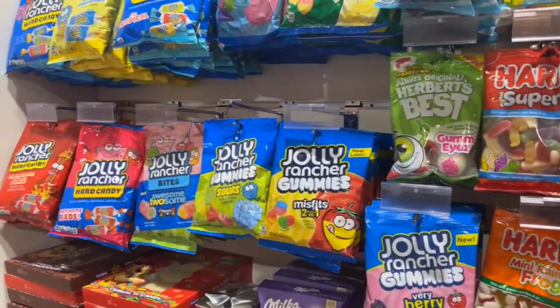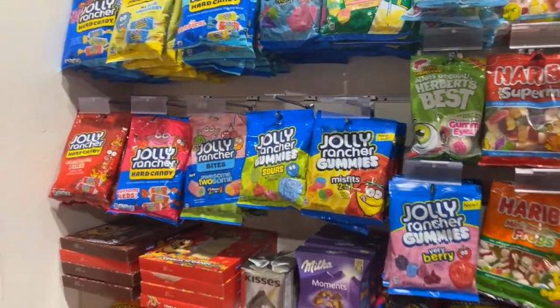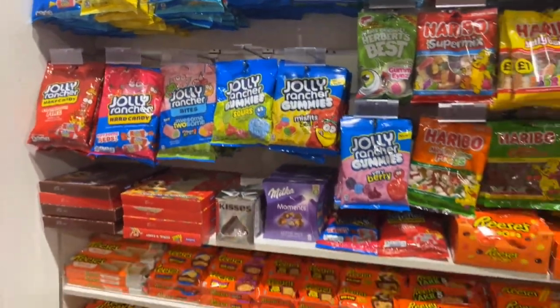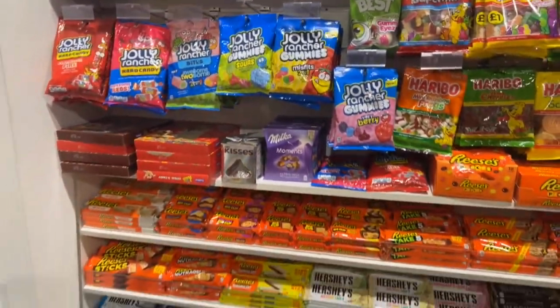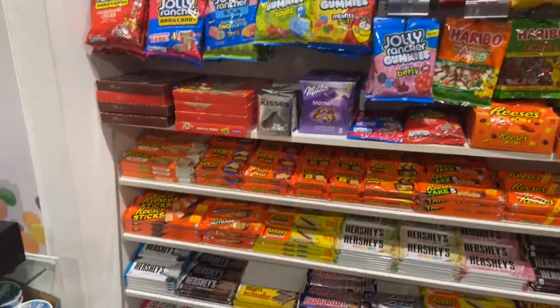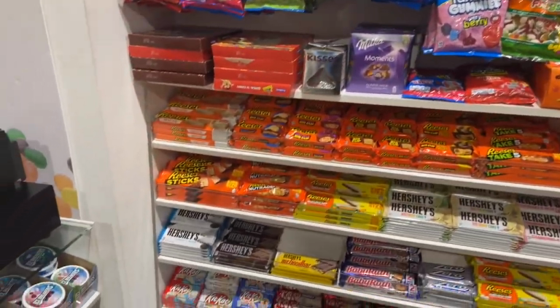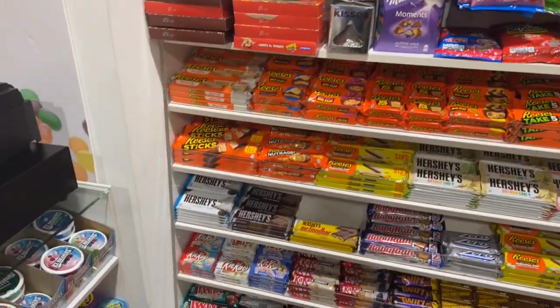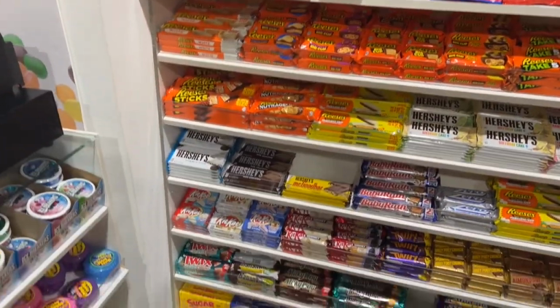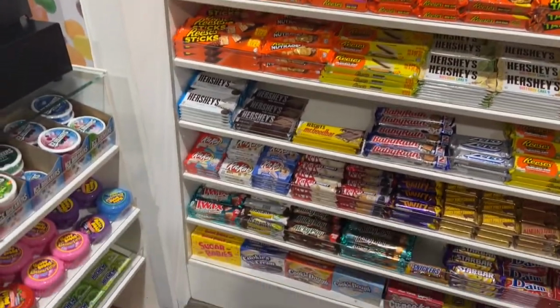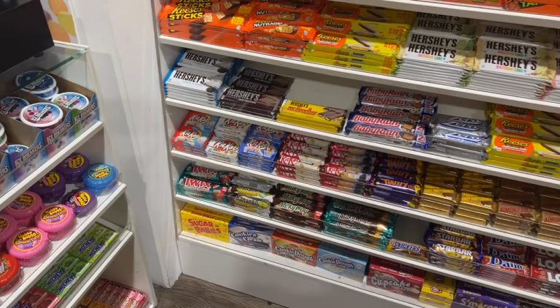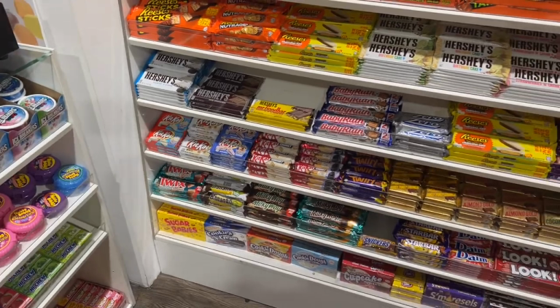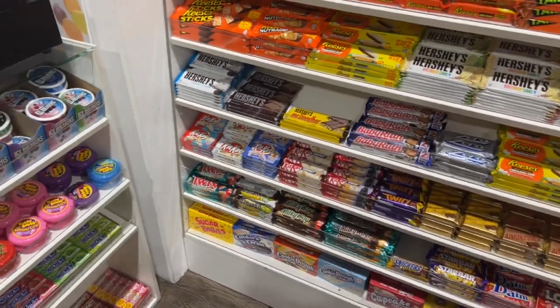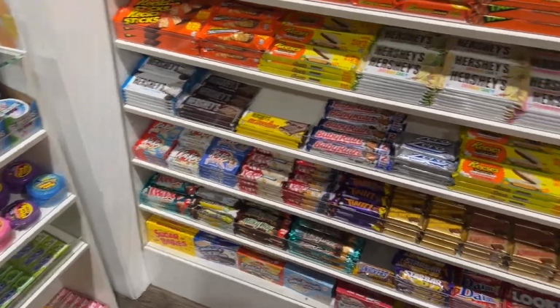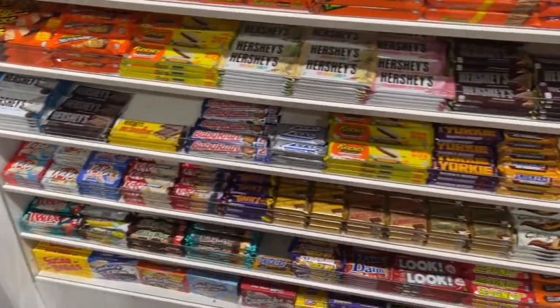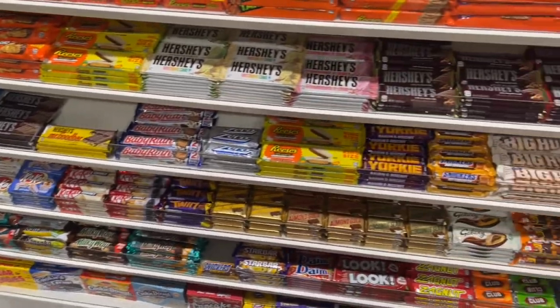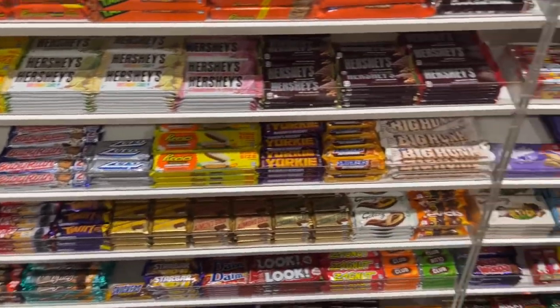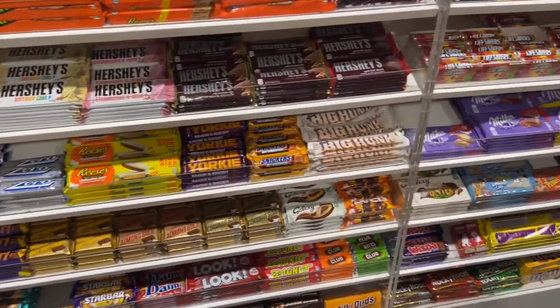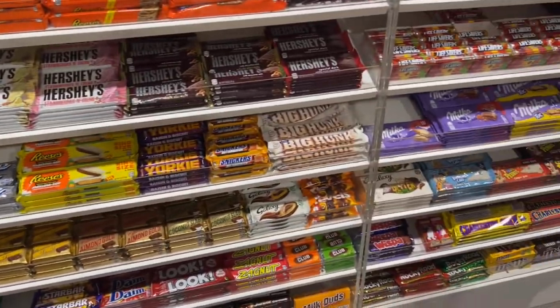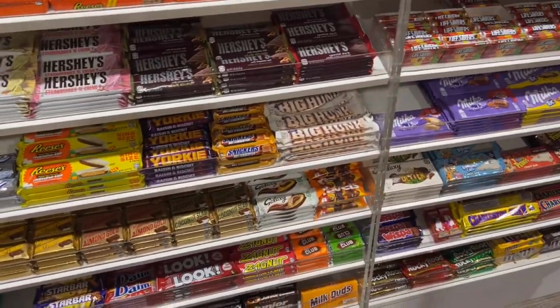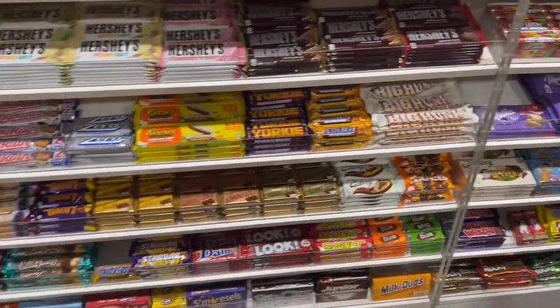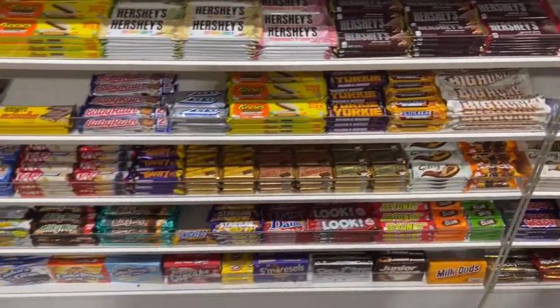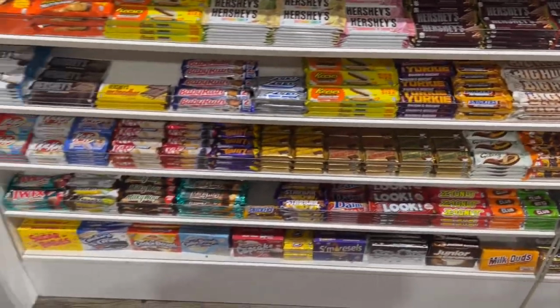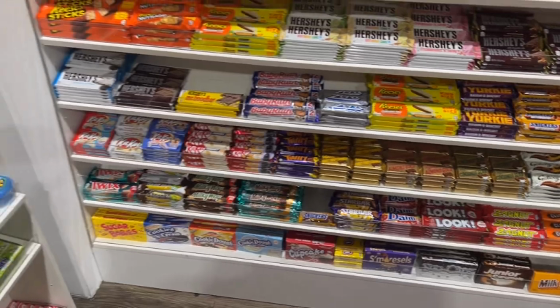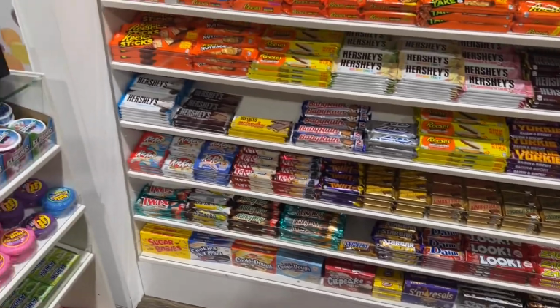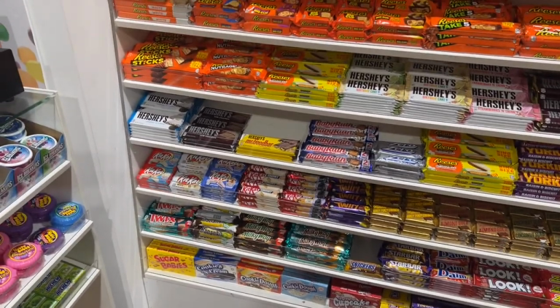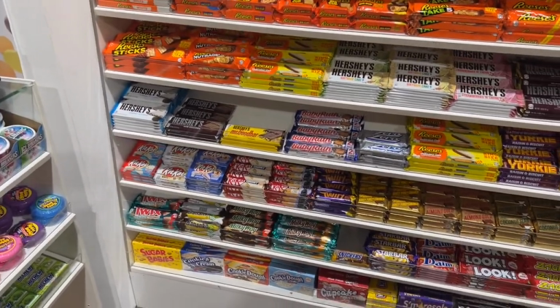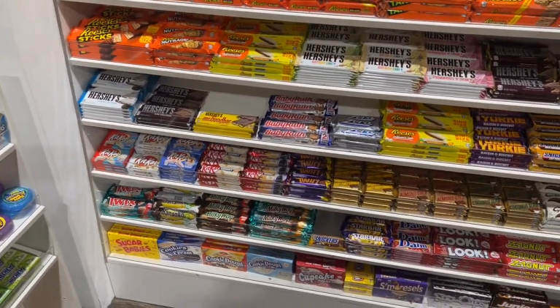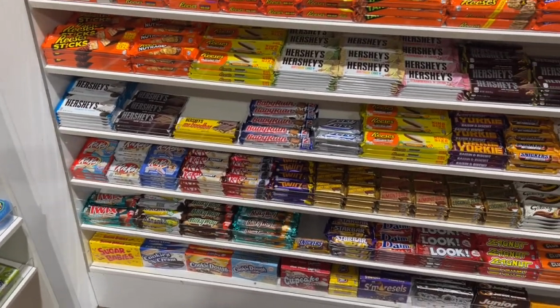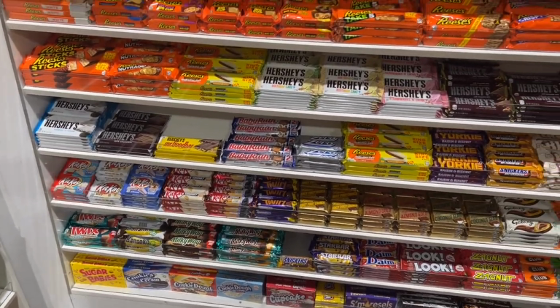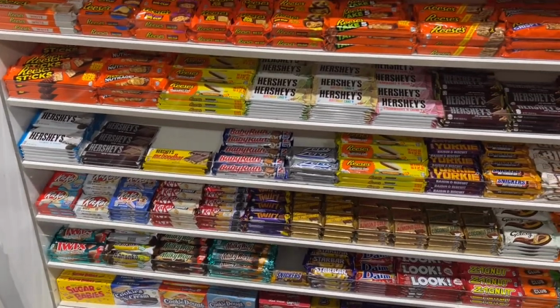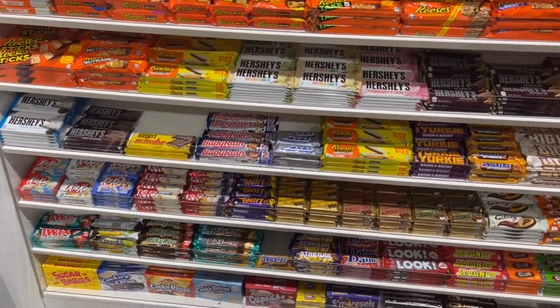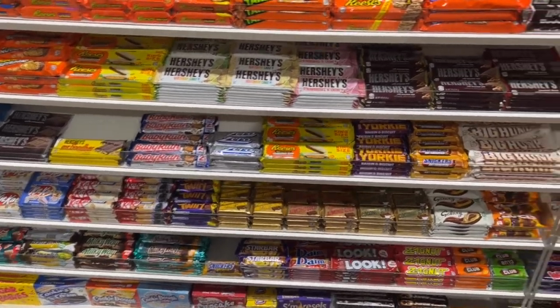There's some great lollies in here. My favourite is somewhere around here — actually, I can't see my favourite. If you can spot it, it is the Butterfingers.